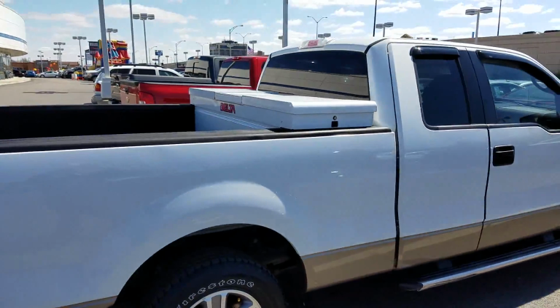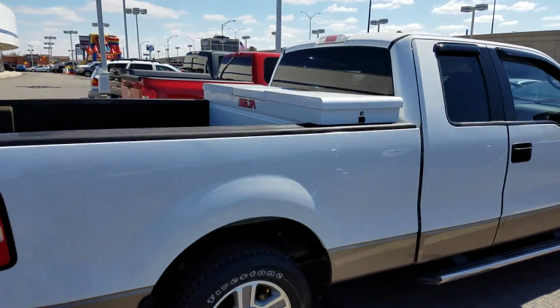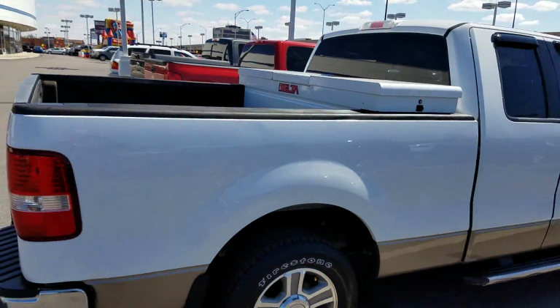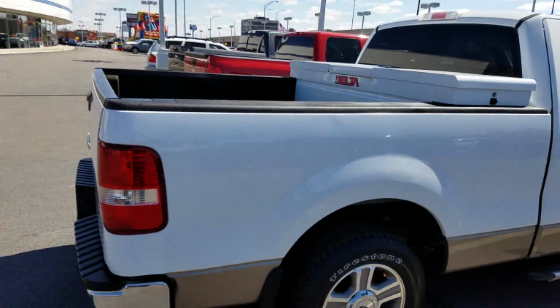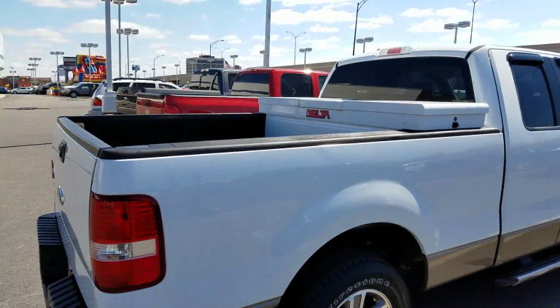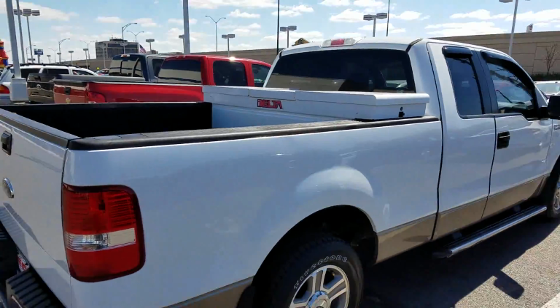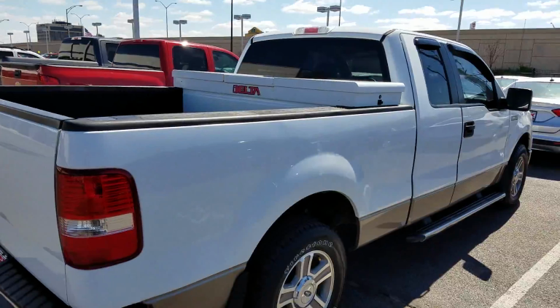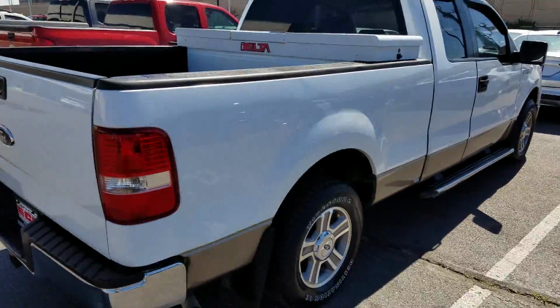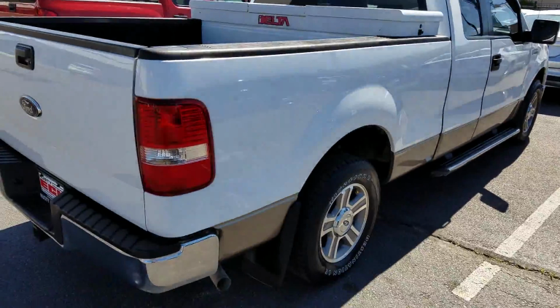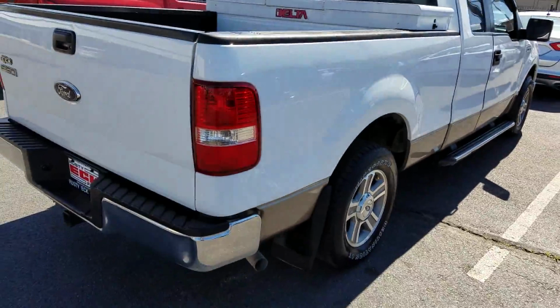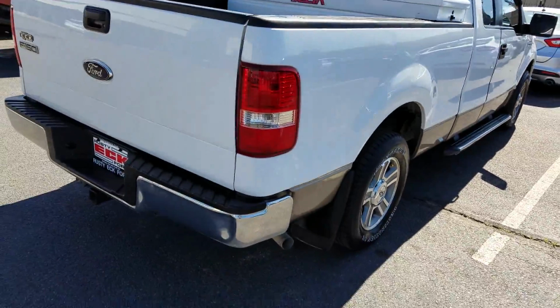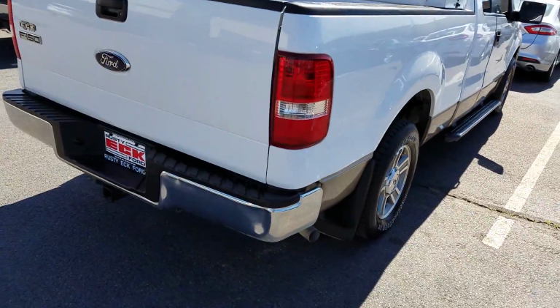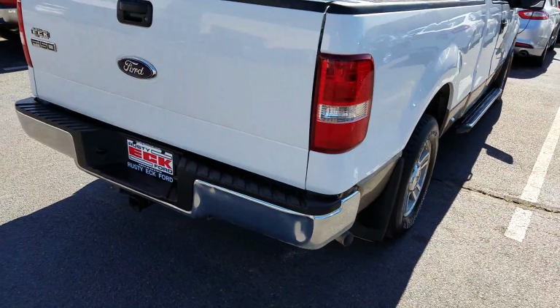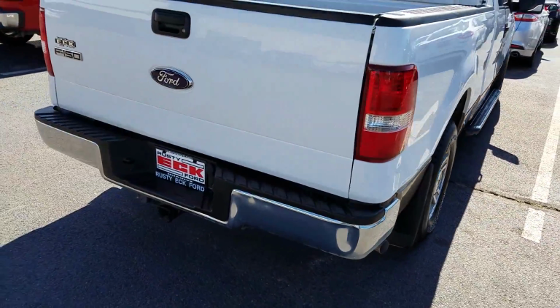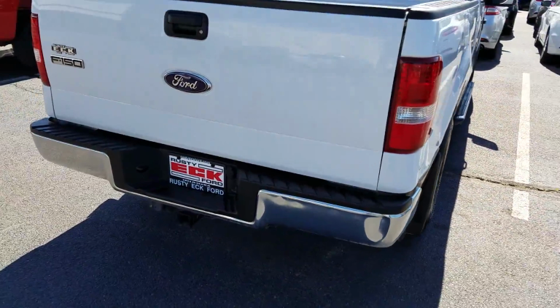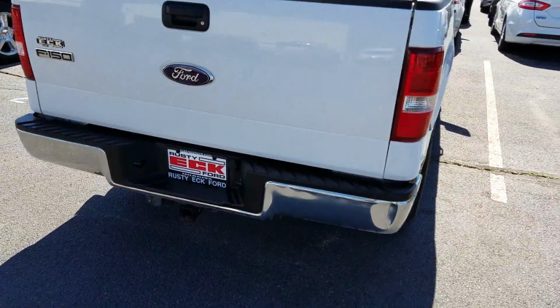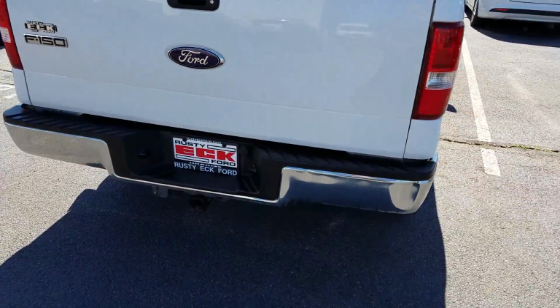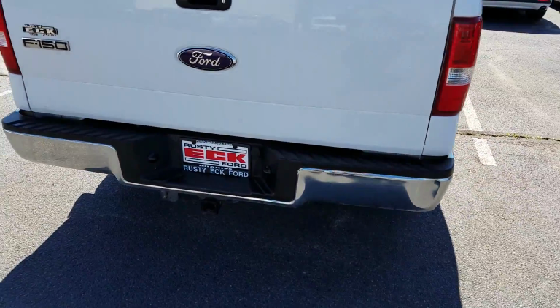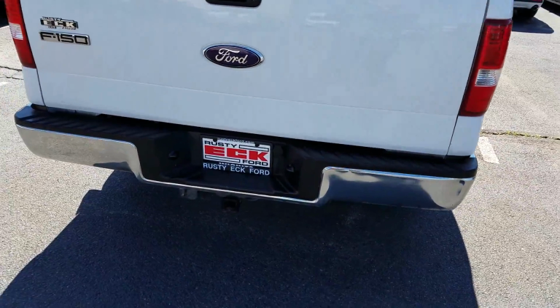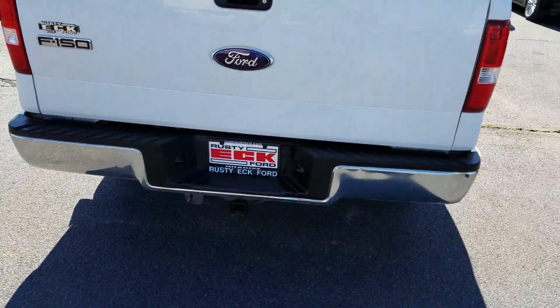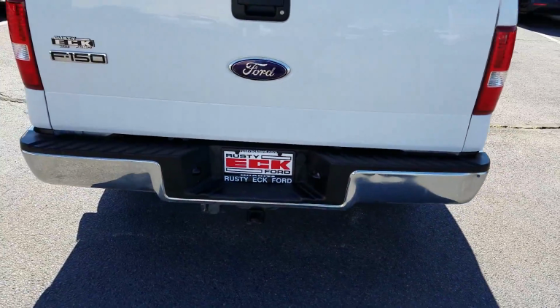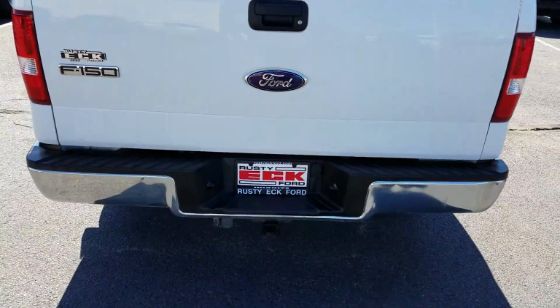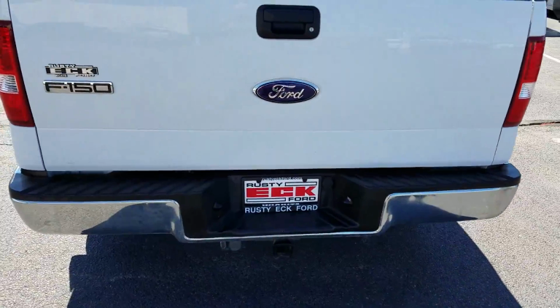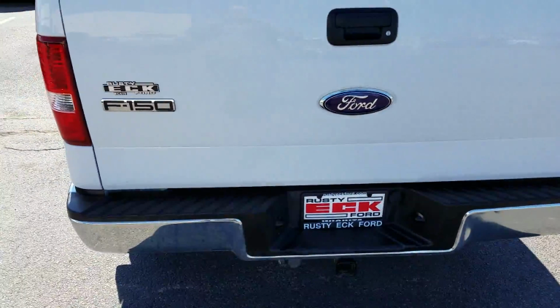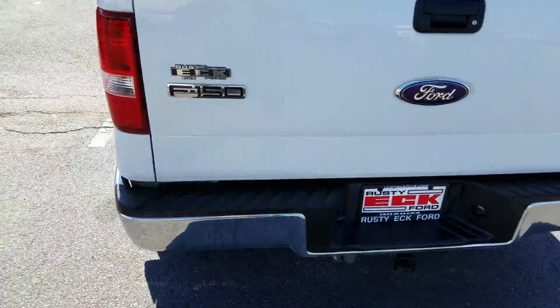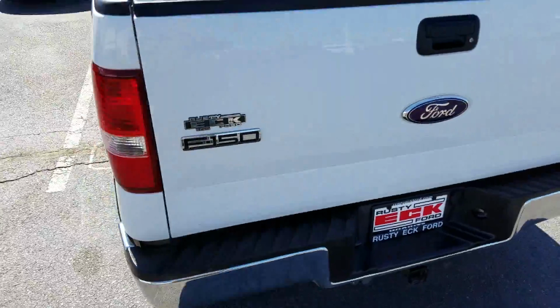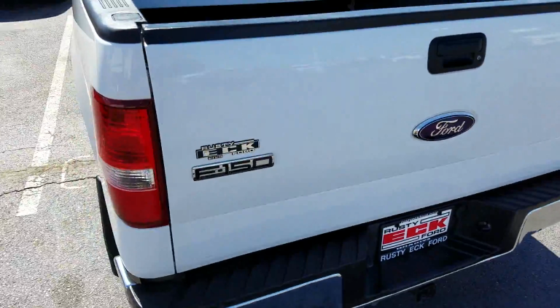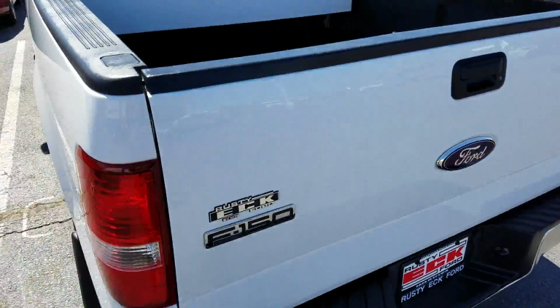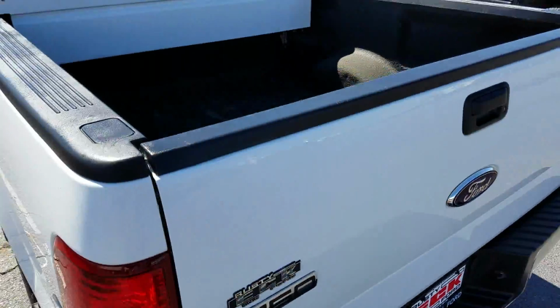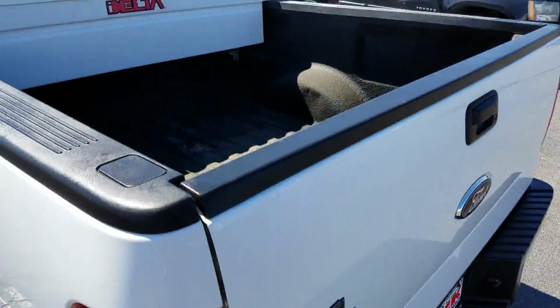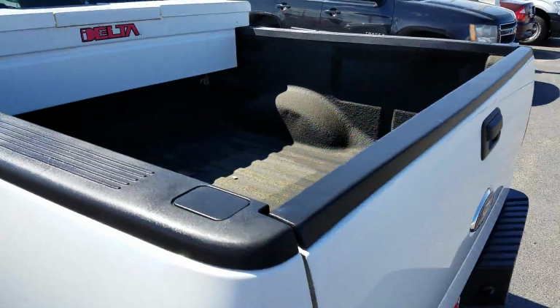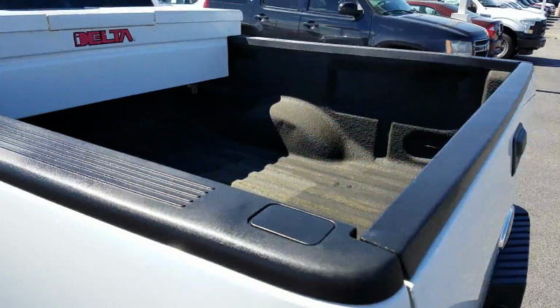This has already got a box back there. Back here you've got your hookups for your trailer hitch. It's already got a liner in the back as well.